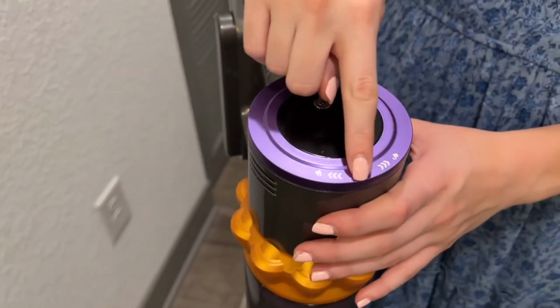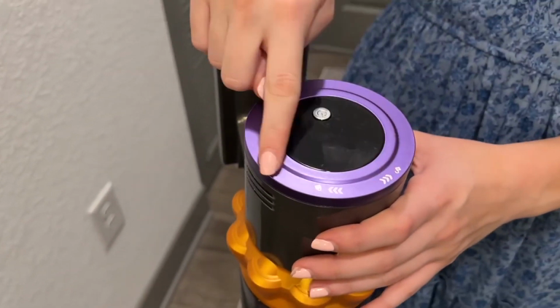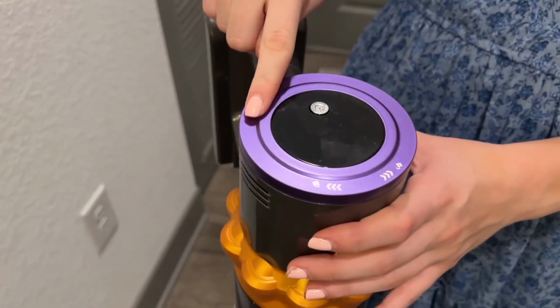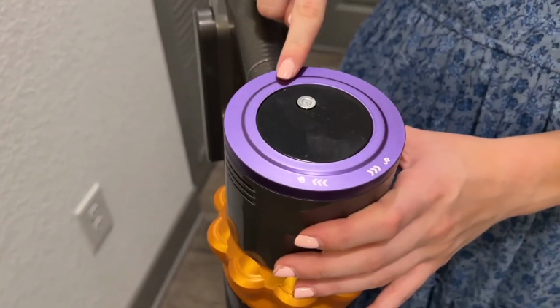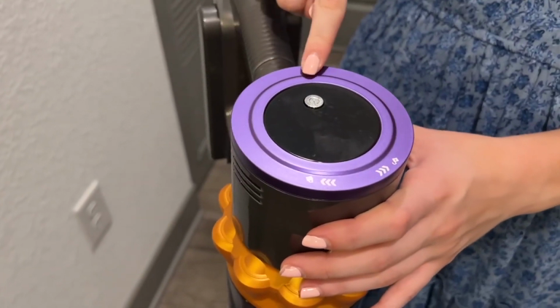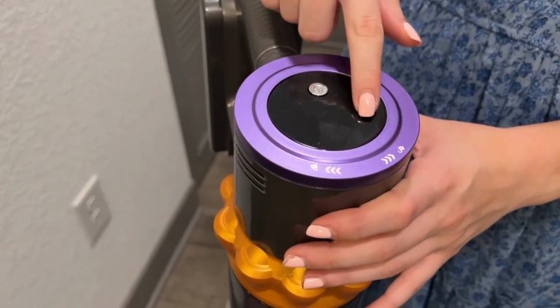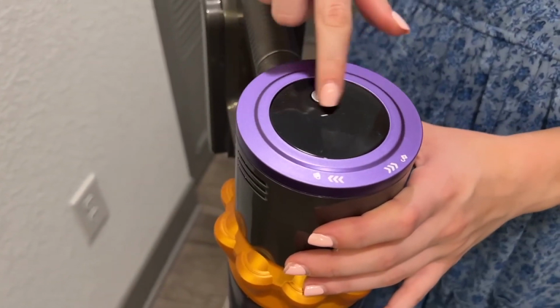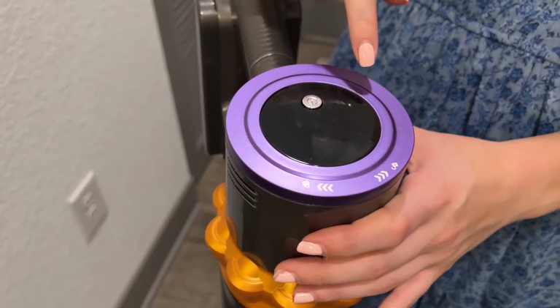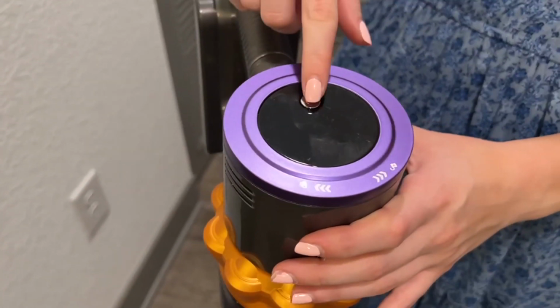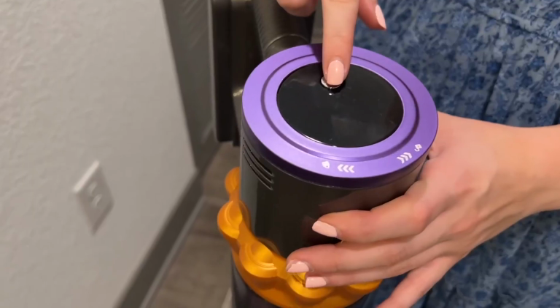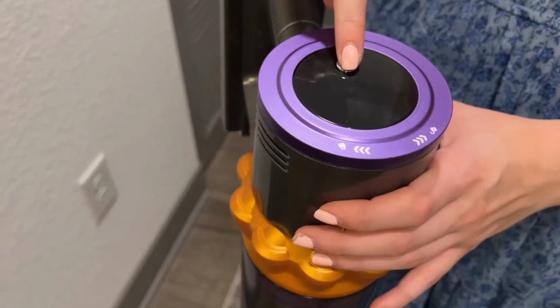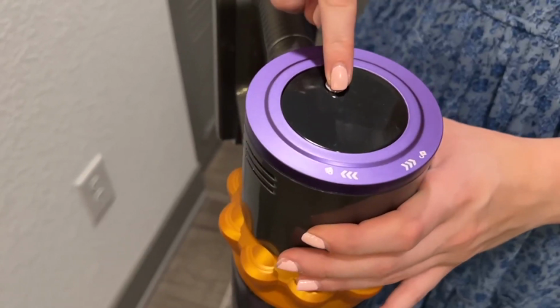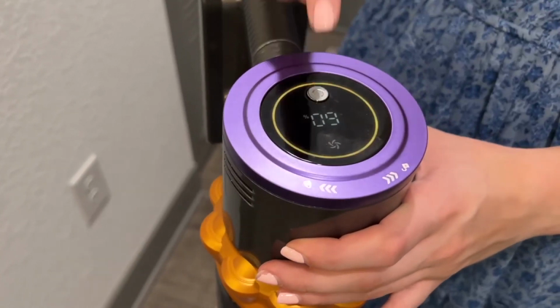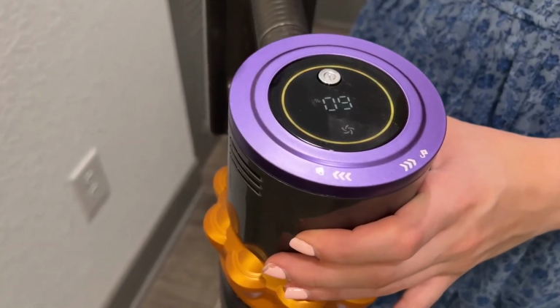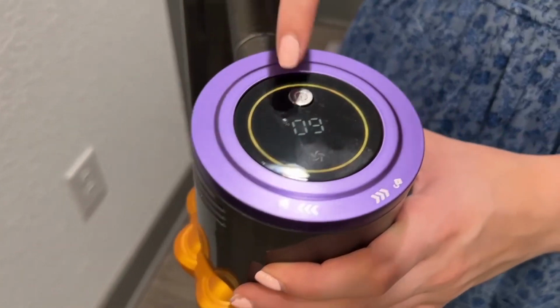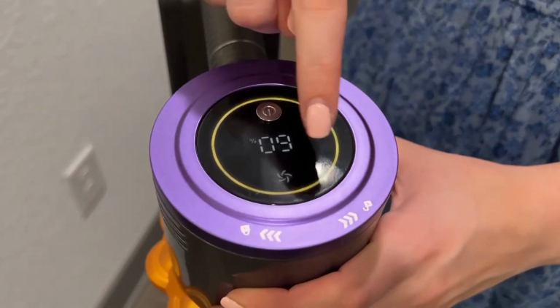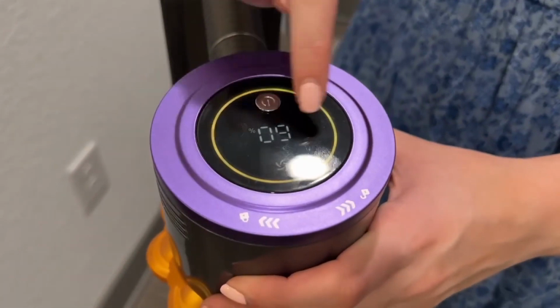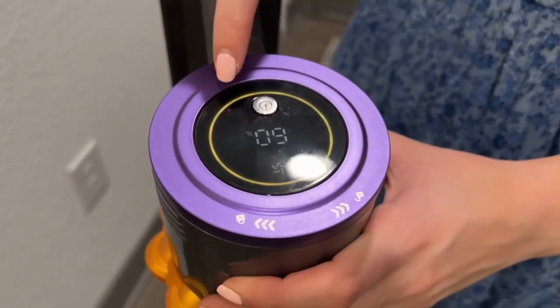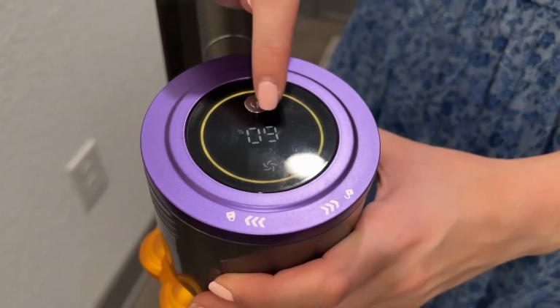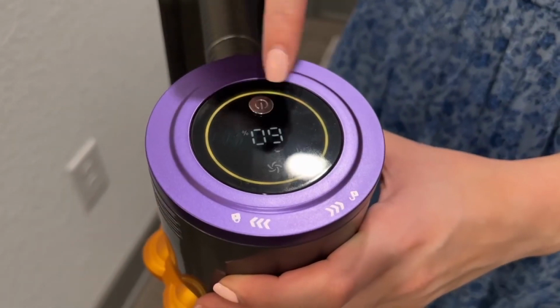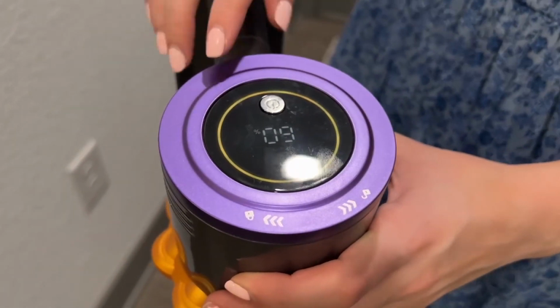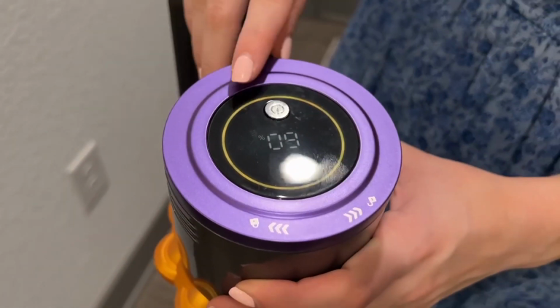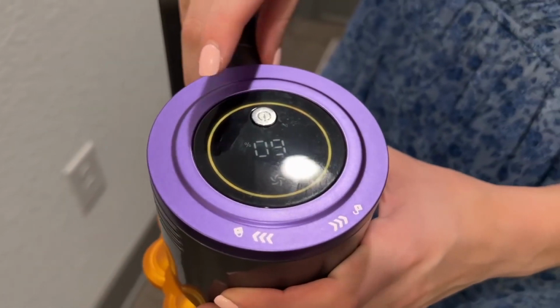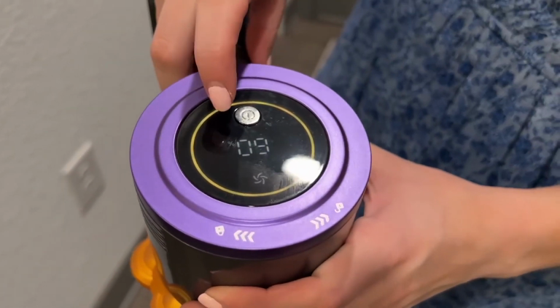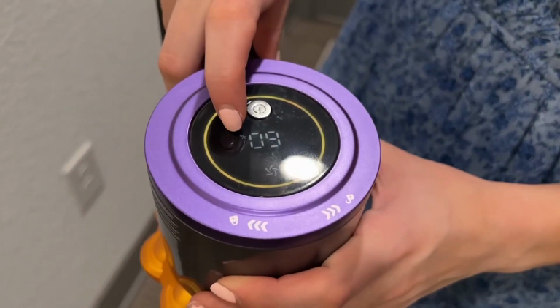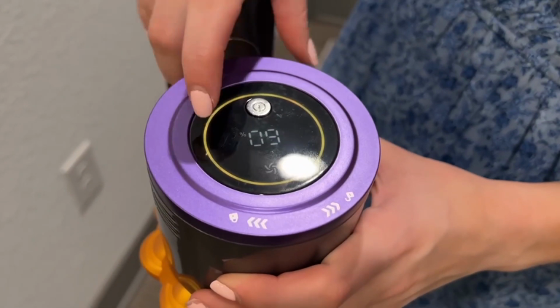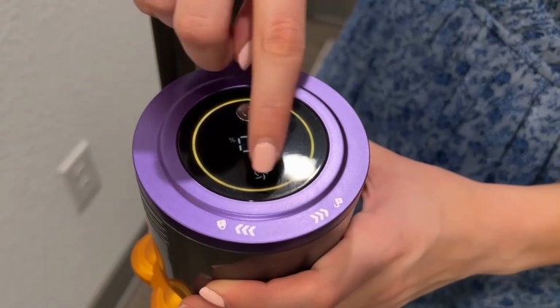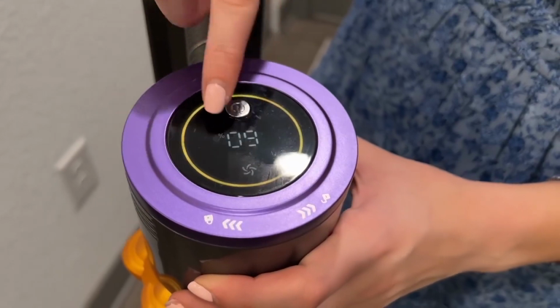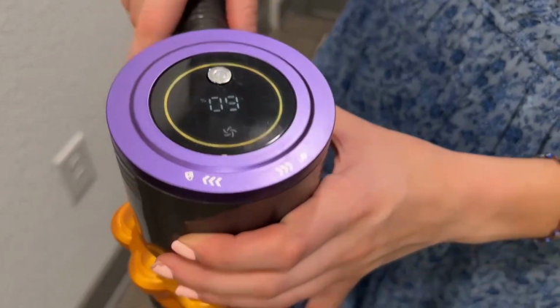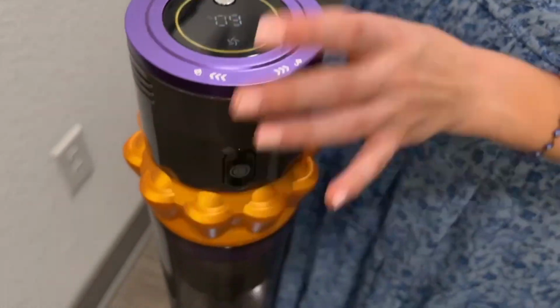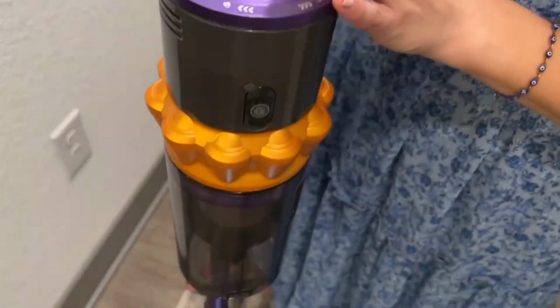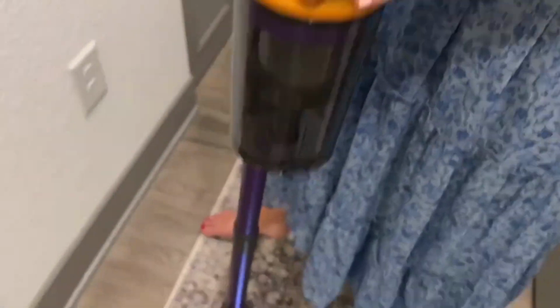Something I love about this is it has this LED screen right here. You just turn it on and as you can see it tells you the battery percentage and shows you it is on.